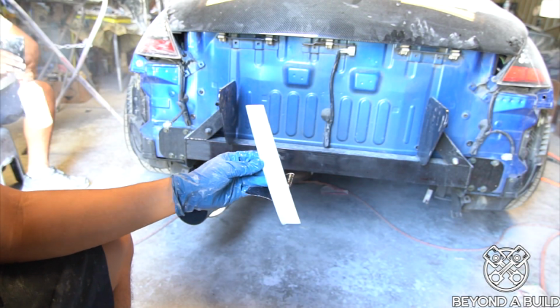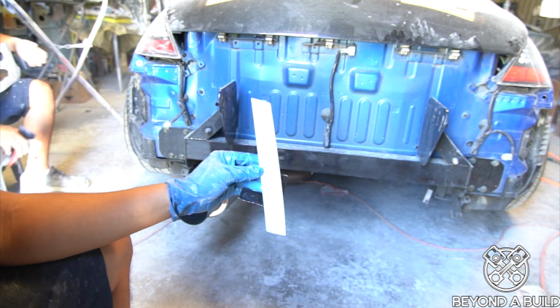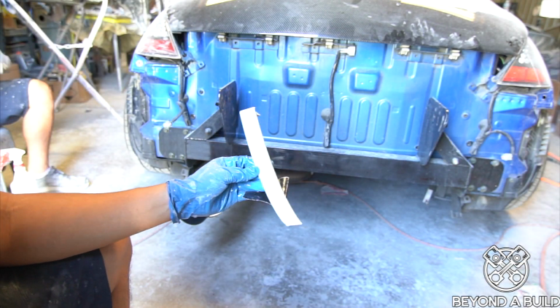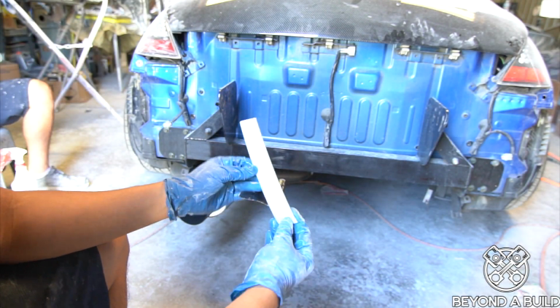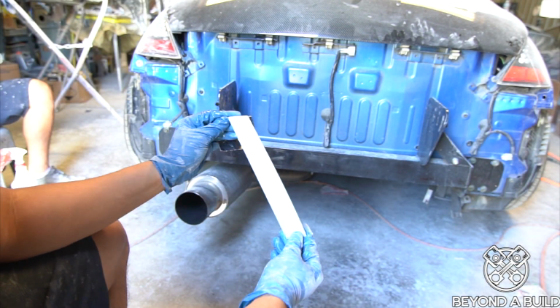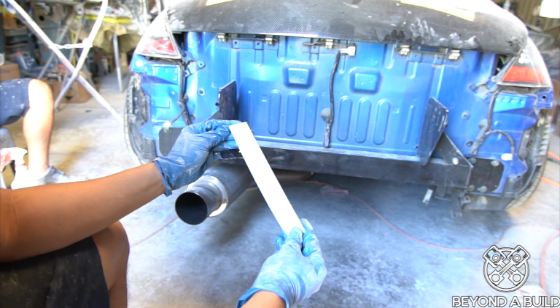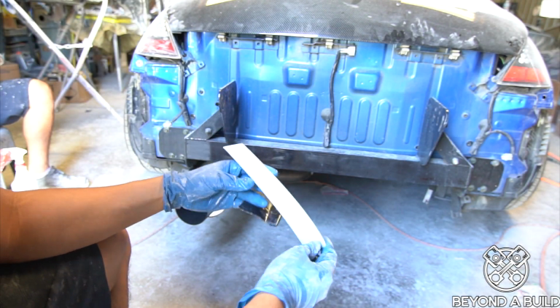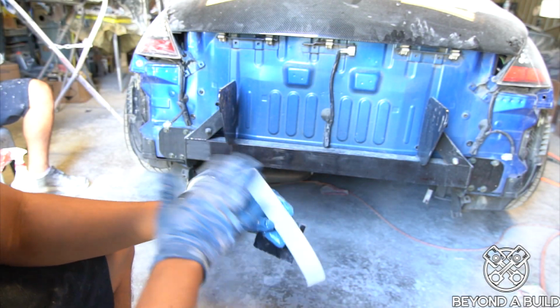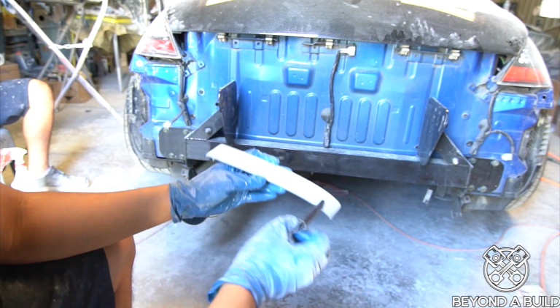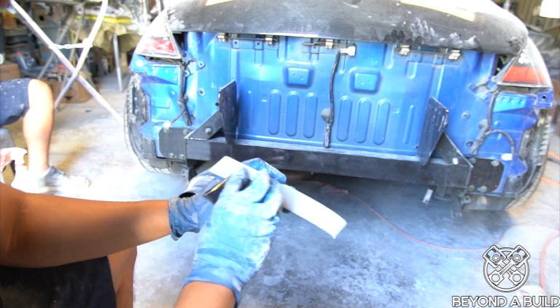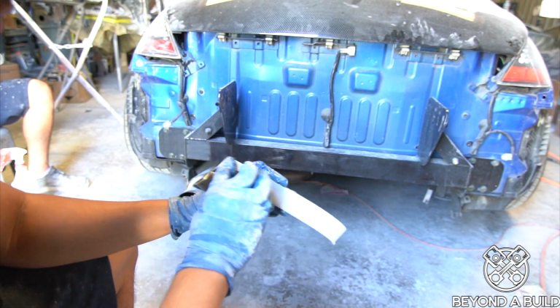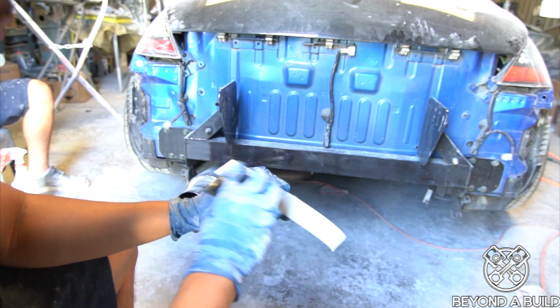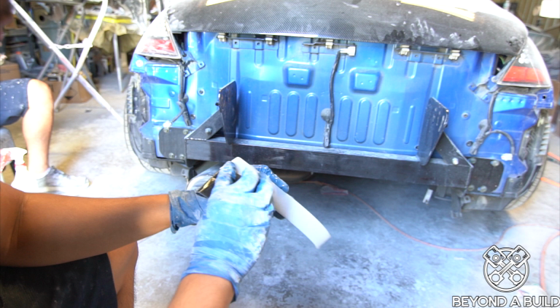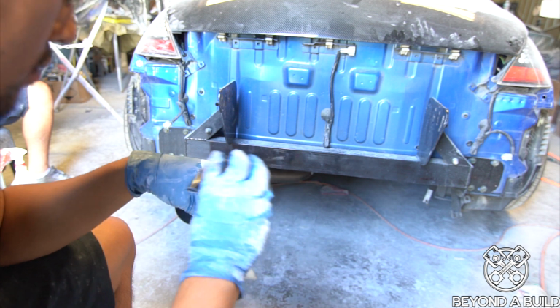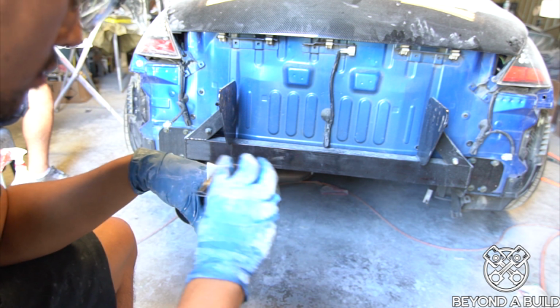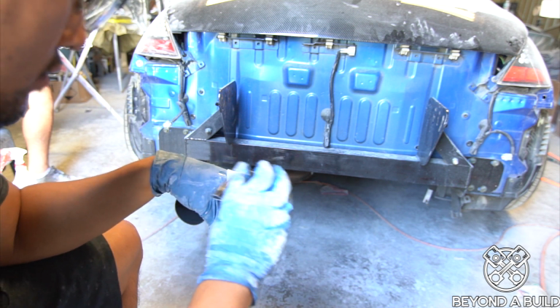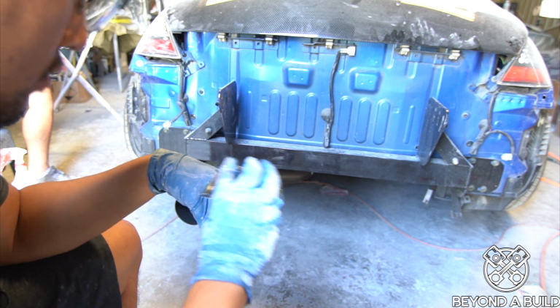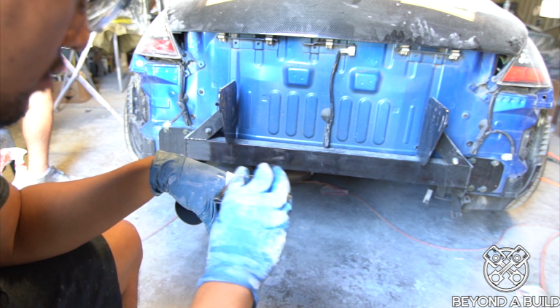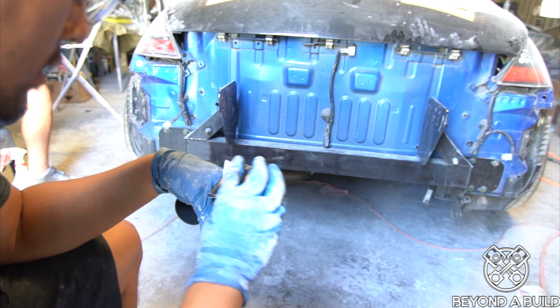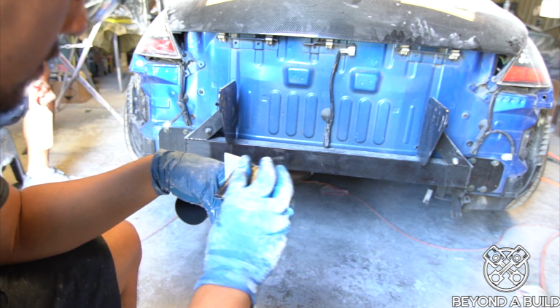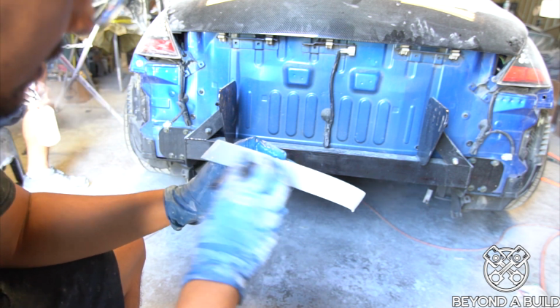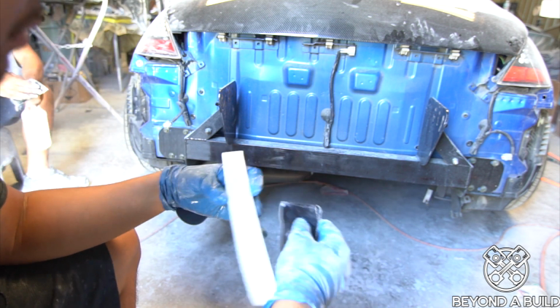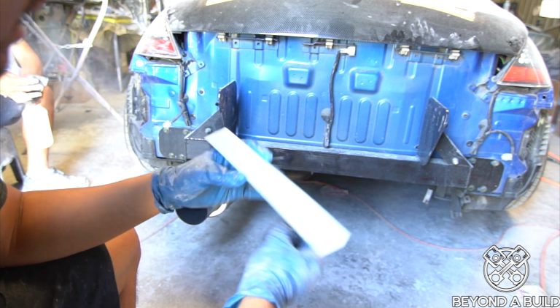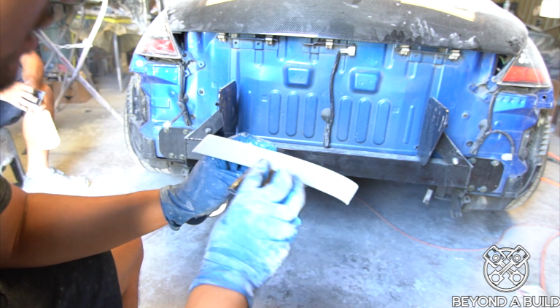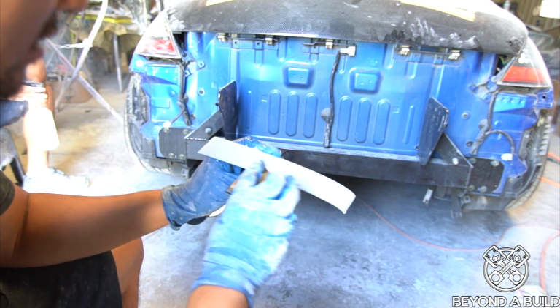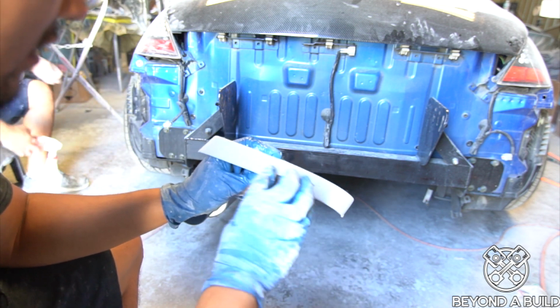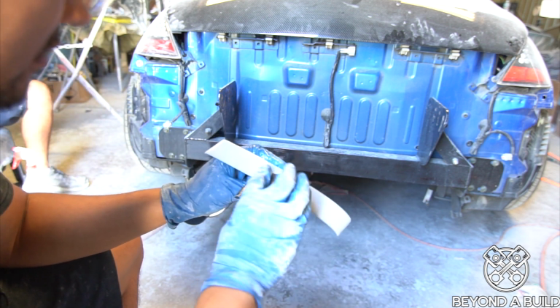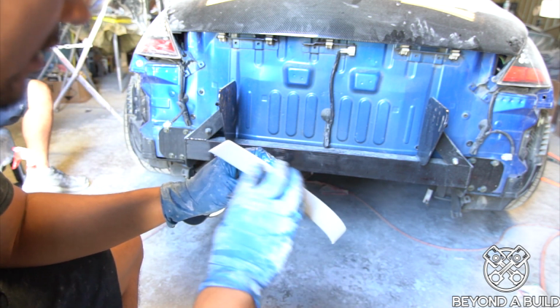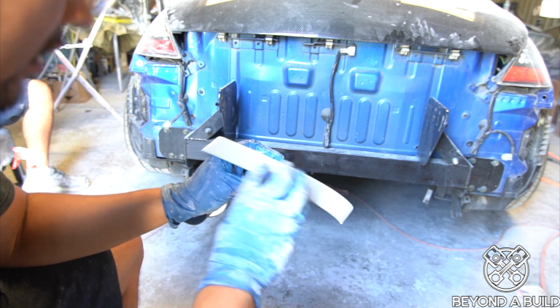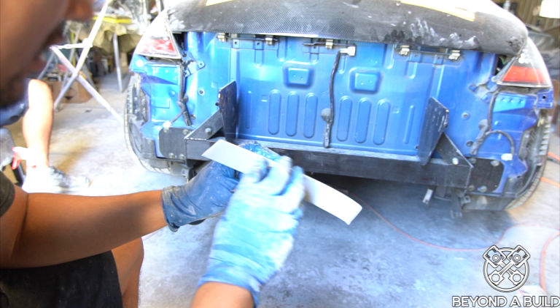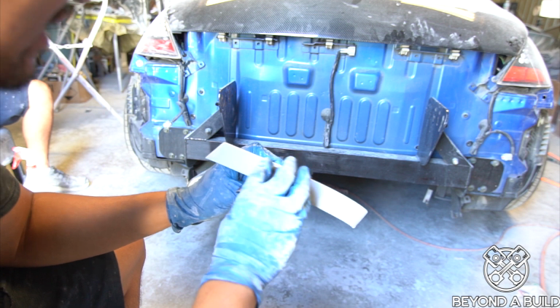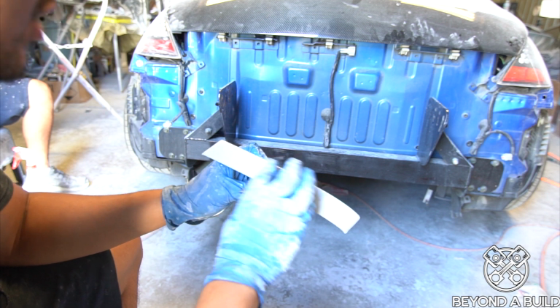Alright guys, we're down to the last bit of parts that we need to sand and get them ready for paint. Right here we're wet sanding to make sure that we get an even sanding across the whole surface.